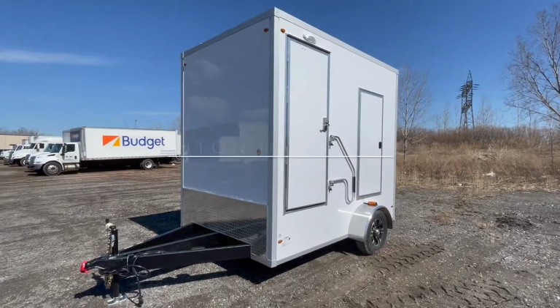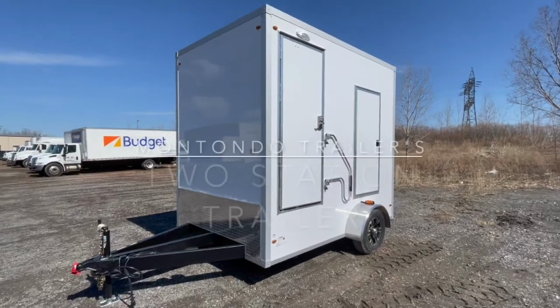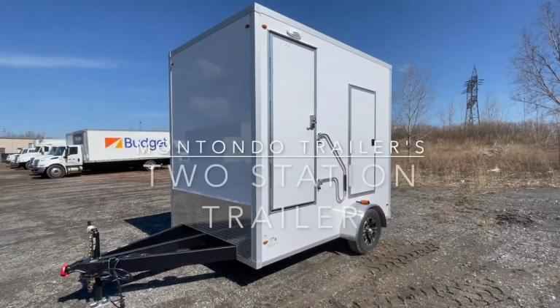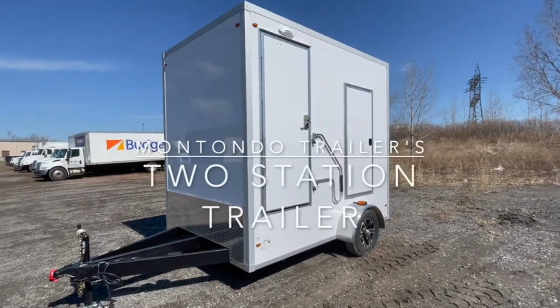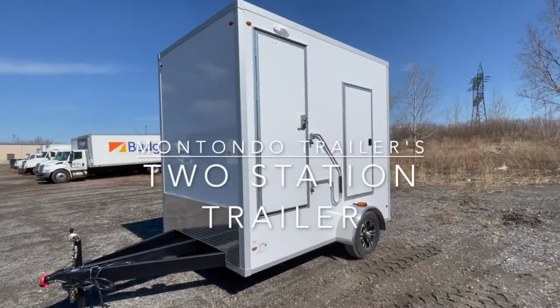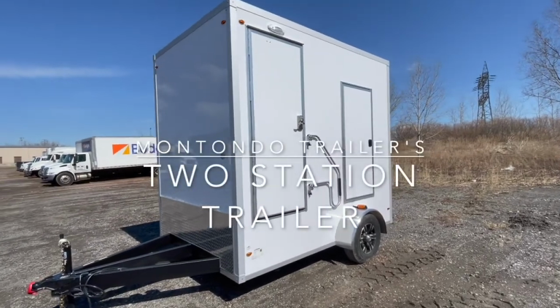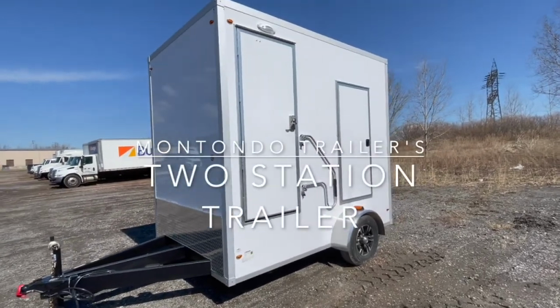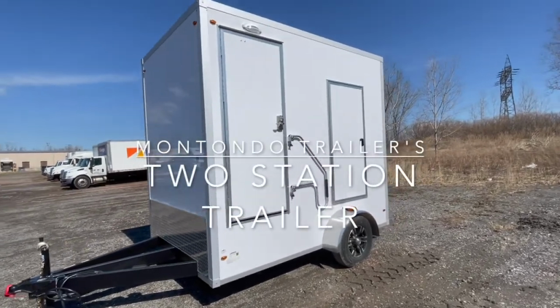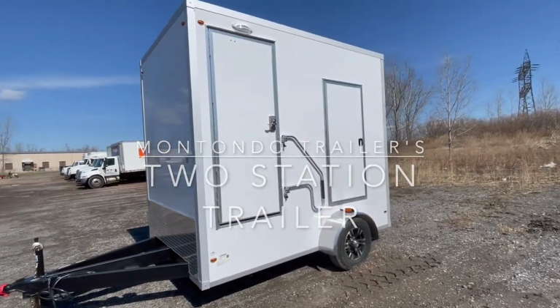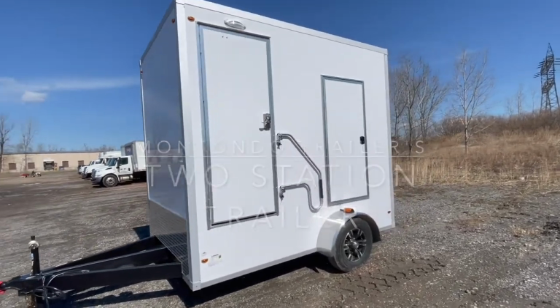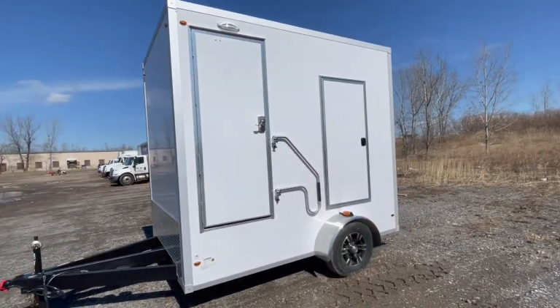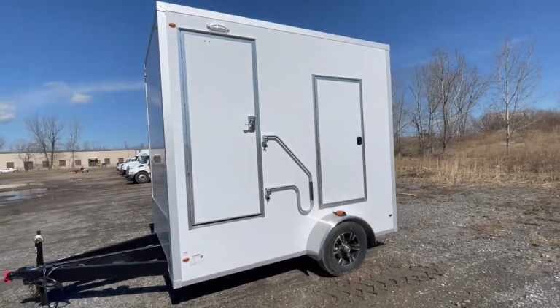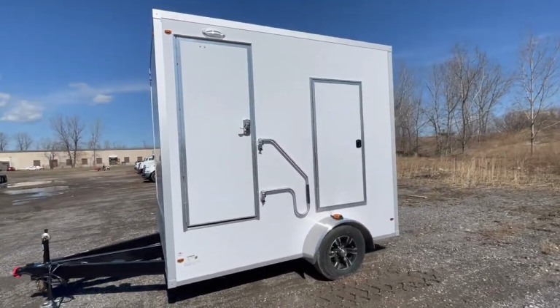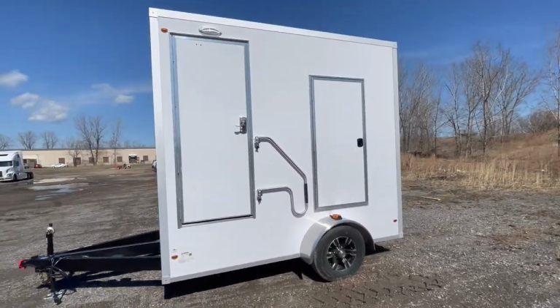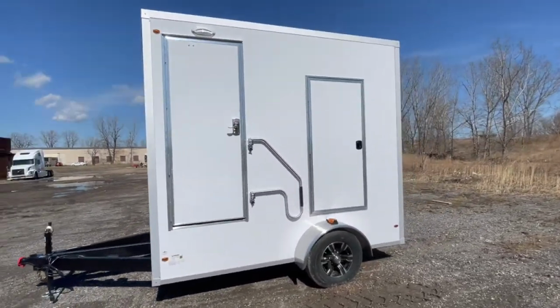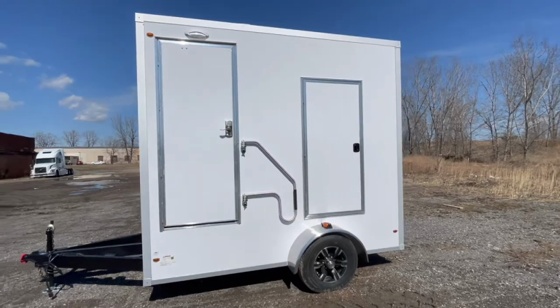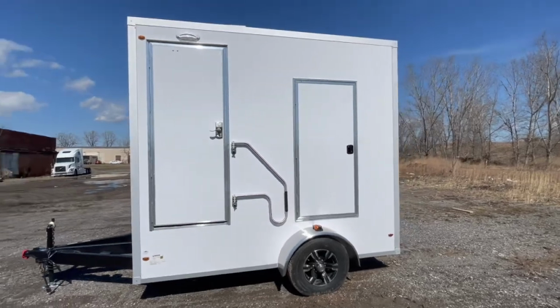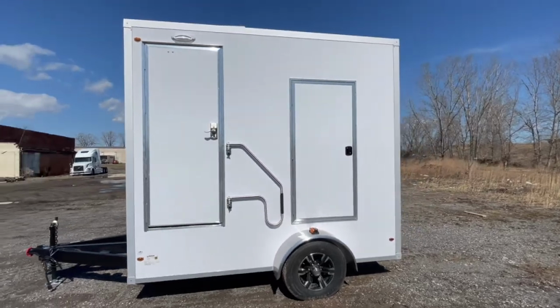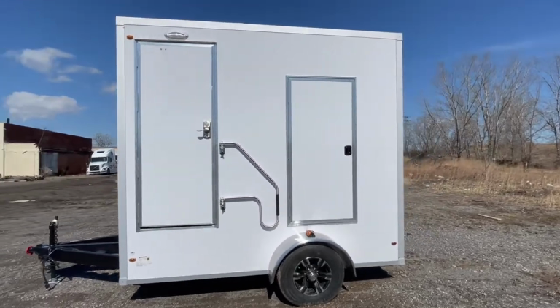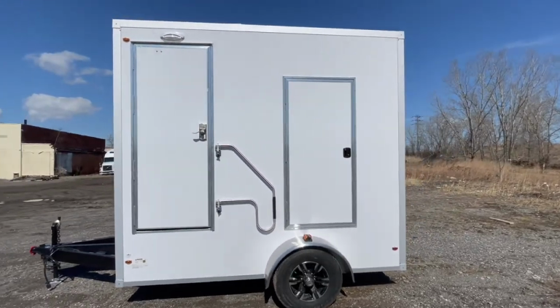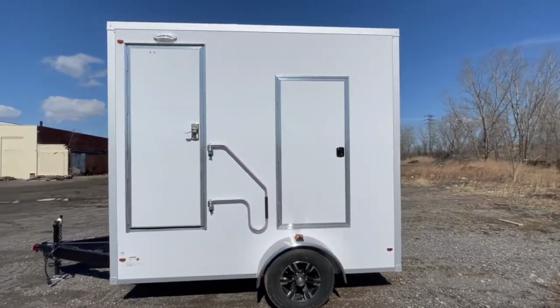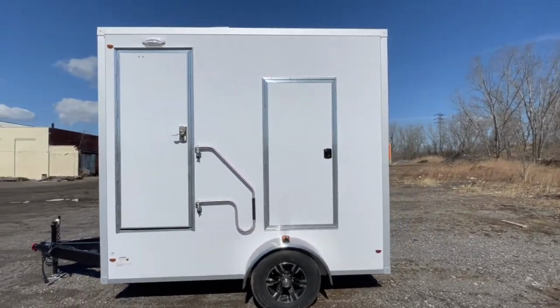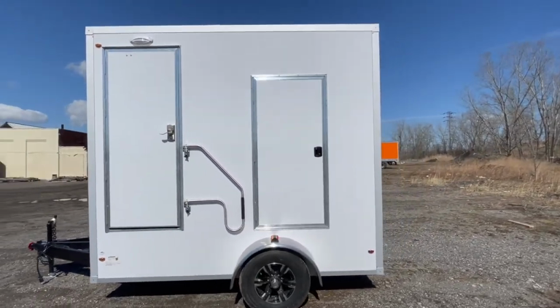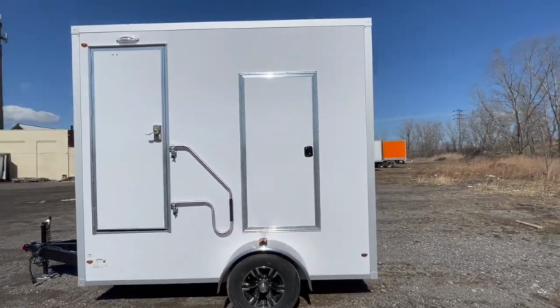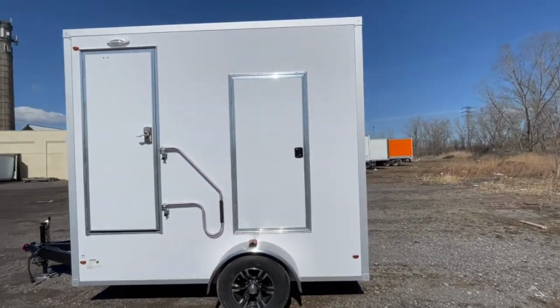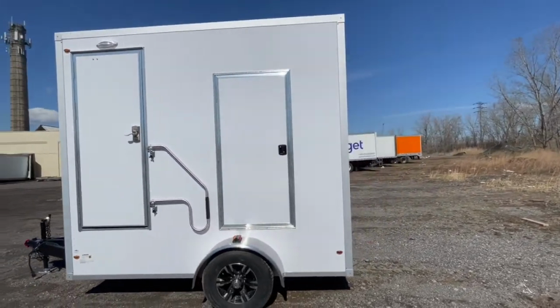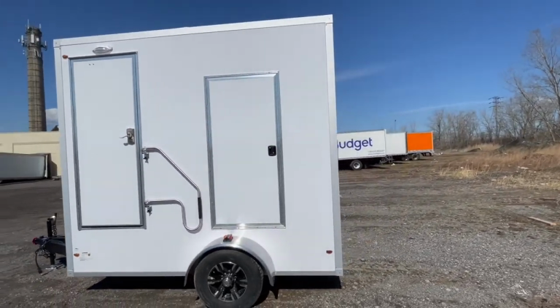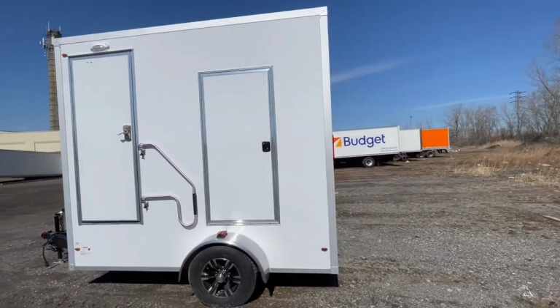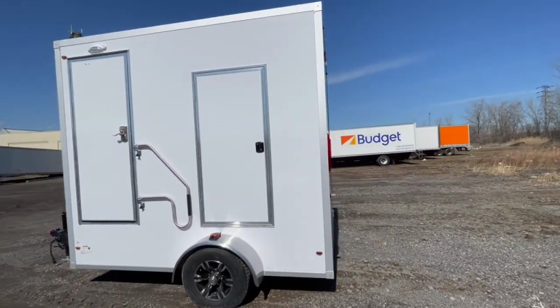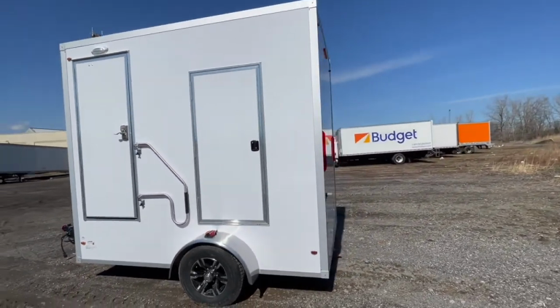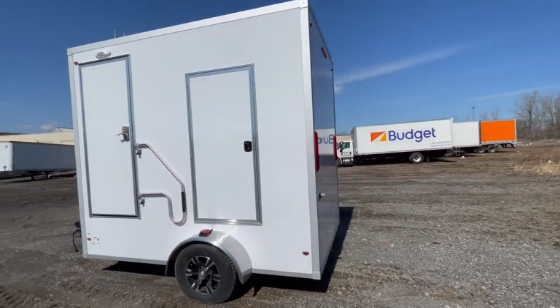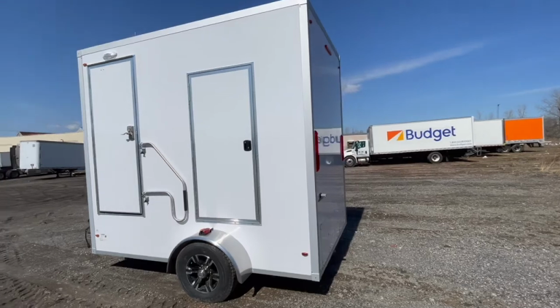I'm John Wilson and this is Montano Trailers two station restroom trailer. The trailer is a single axle trailer with one coat gel coat walls.